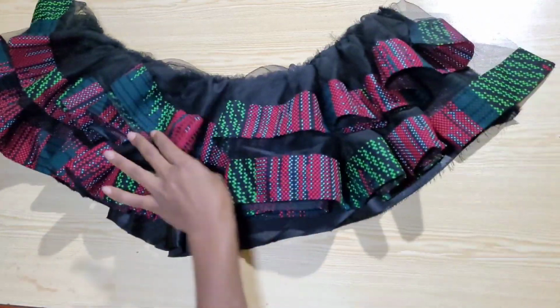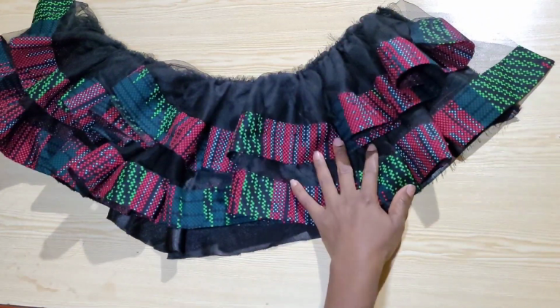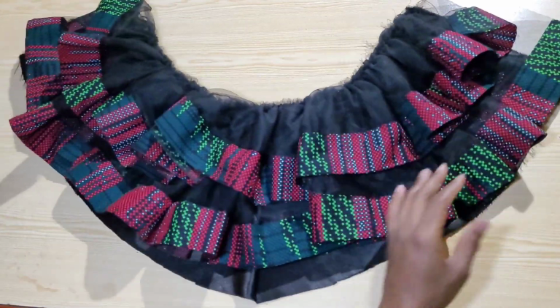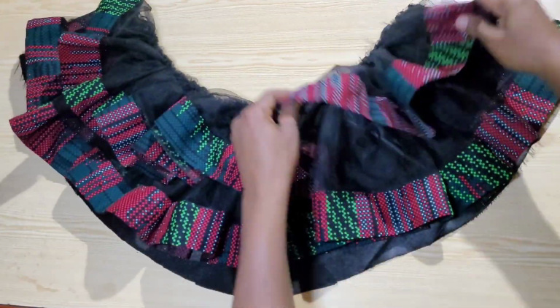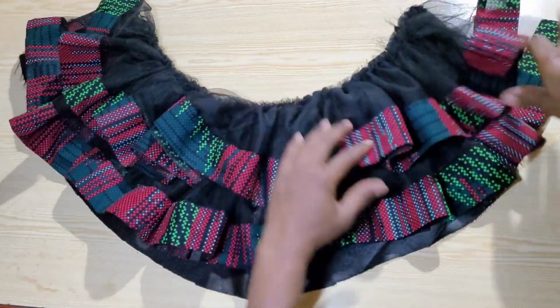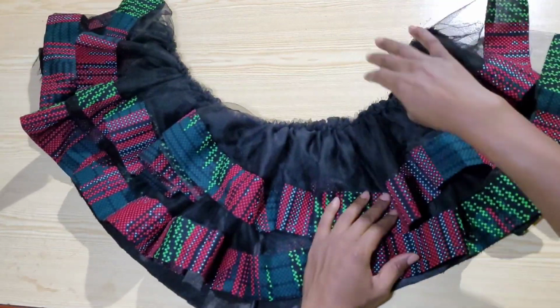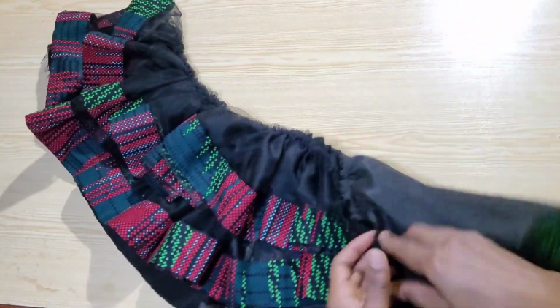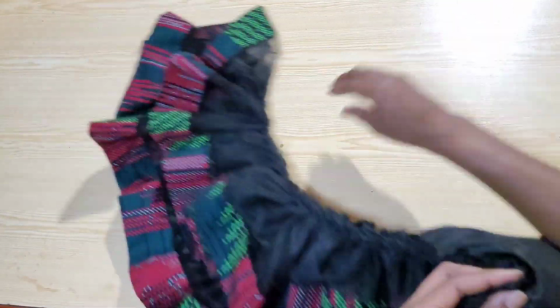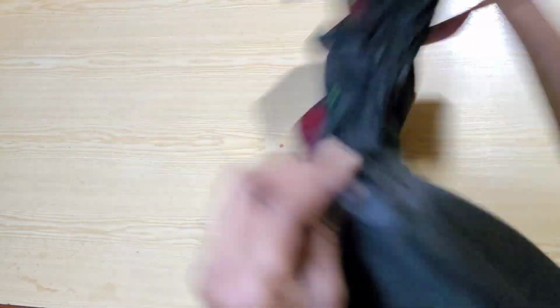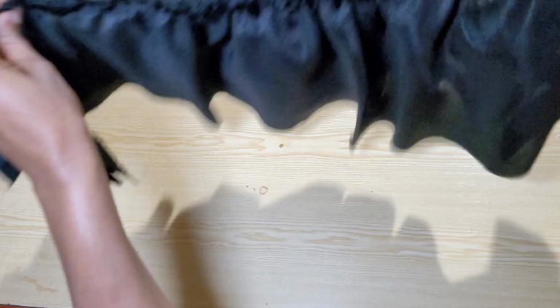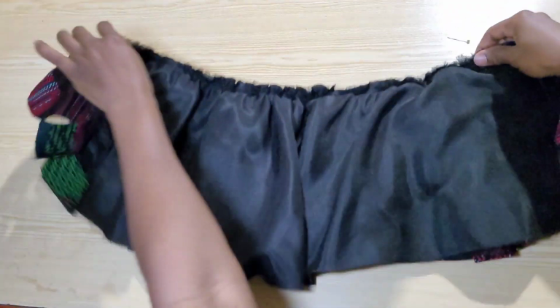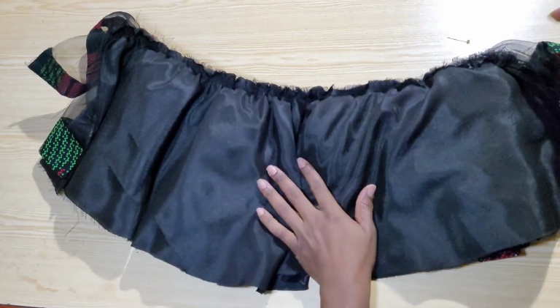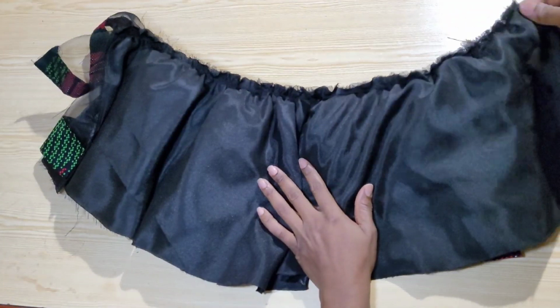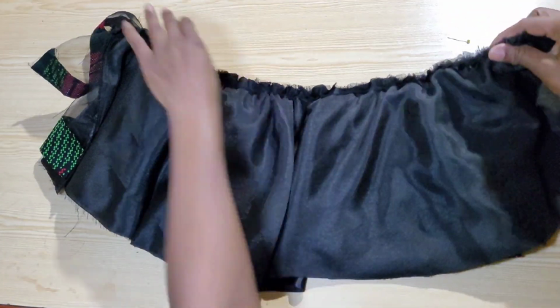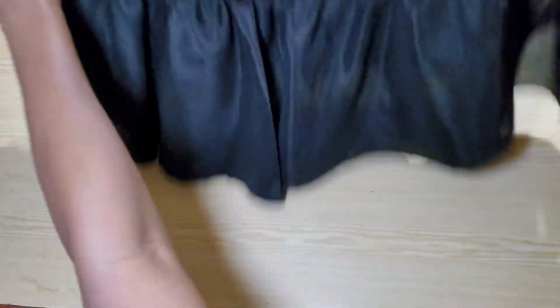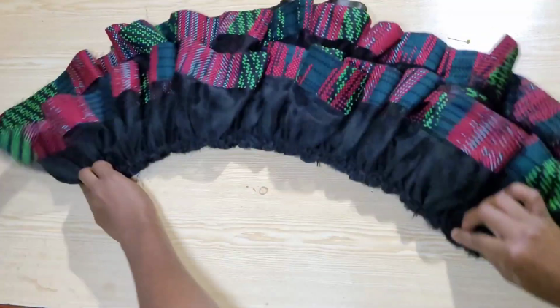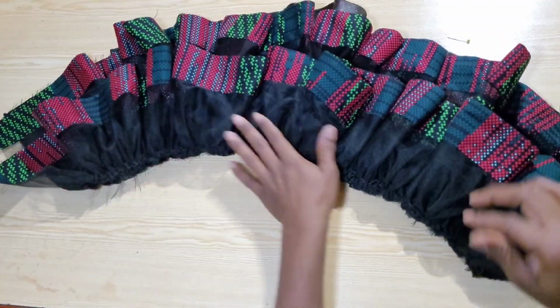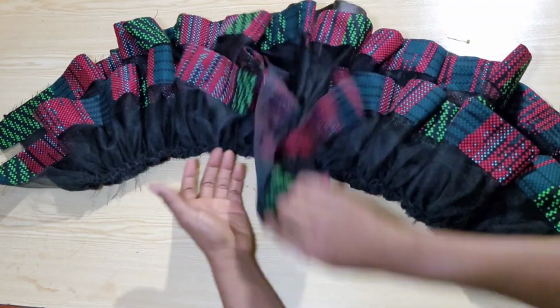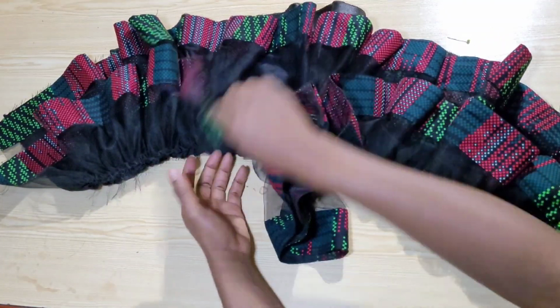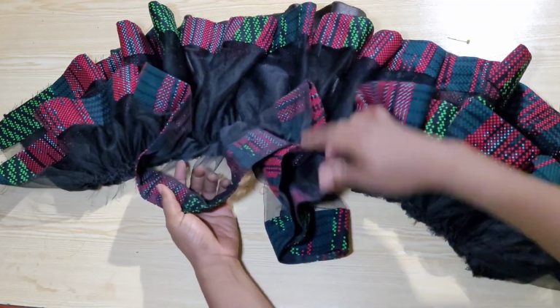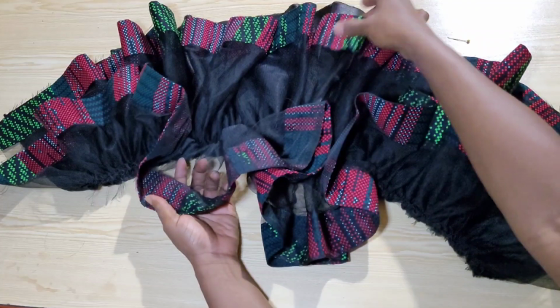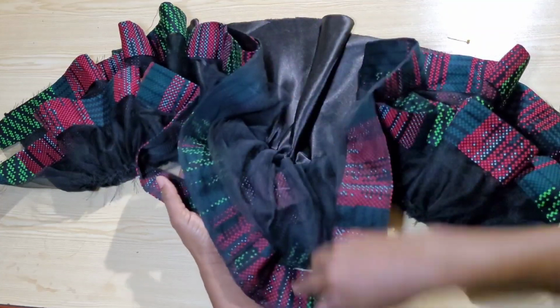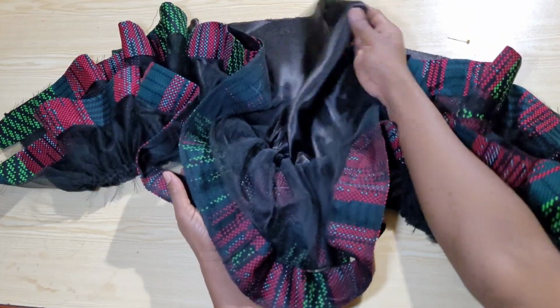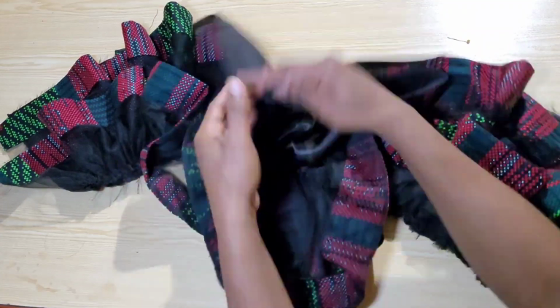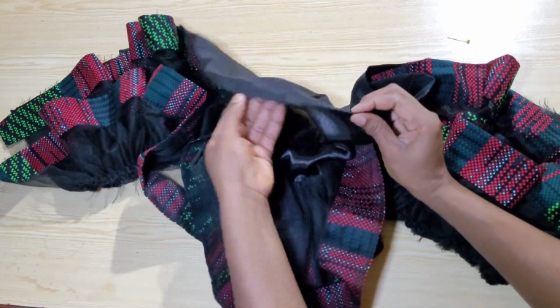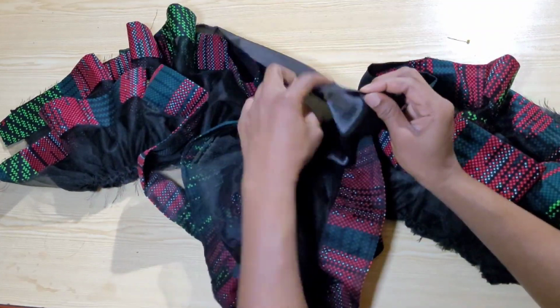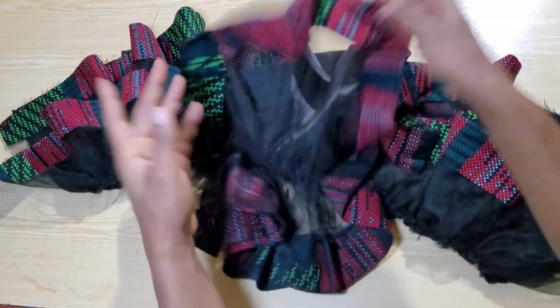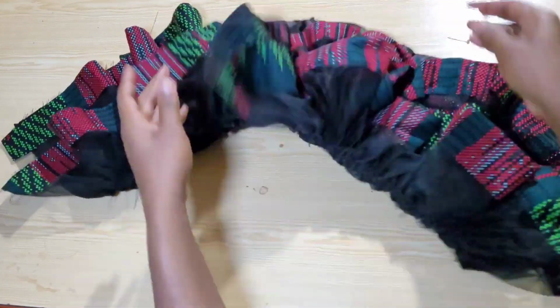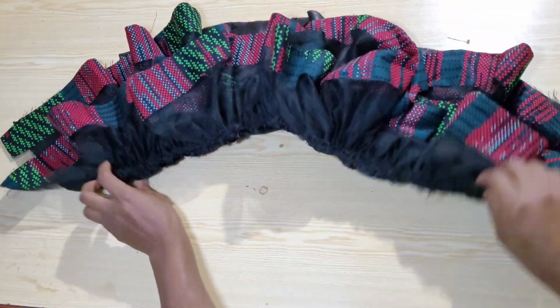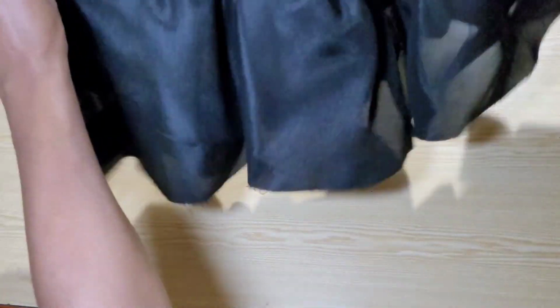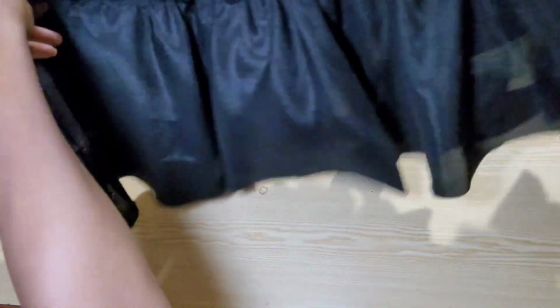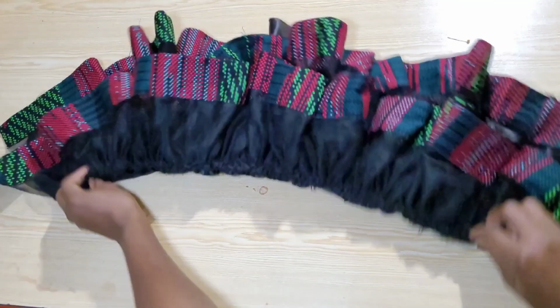I've finished the rest of the tulle, joined and gathered it, gathered the satin, and attached both together with a straight stitch. The bottom of the gown turned out full. I'll keep this aside and work on the lining.